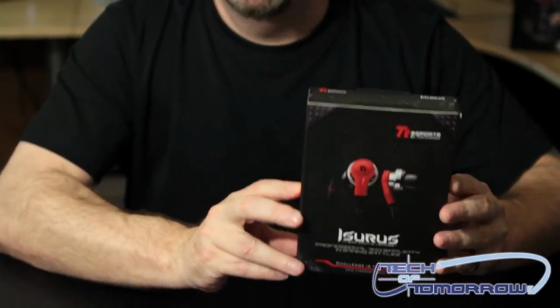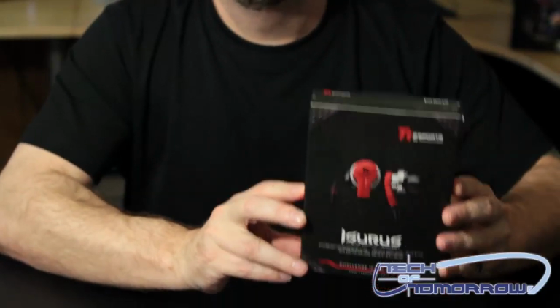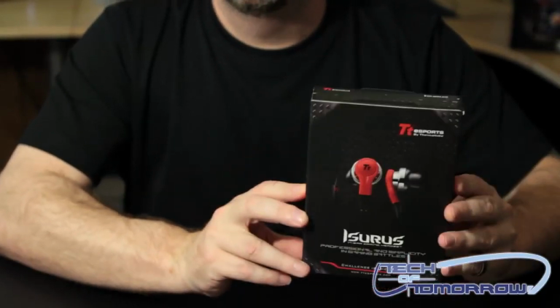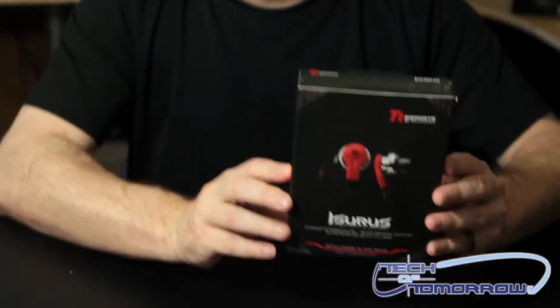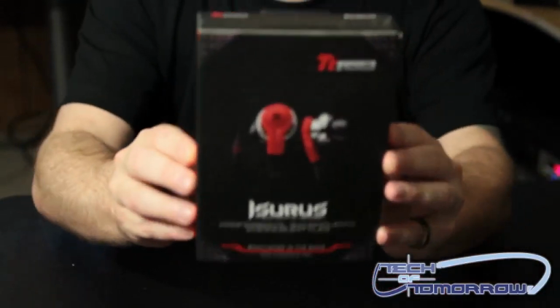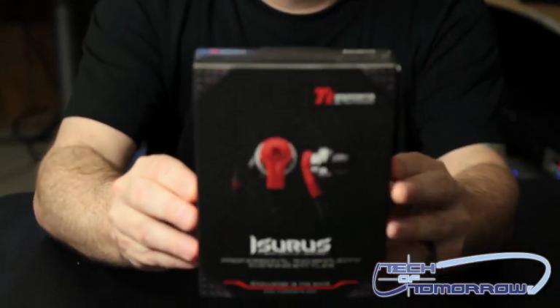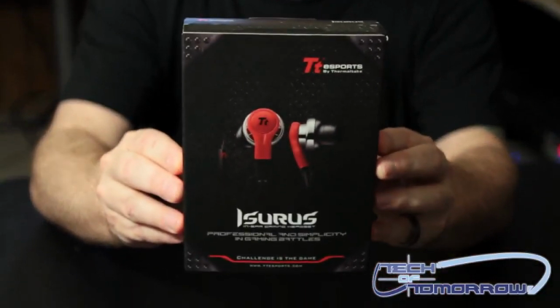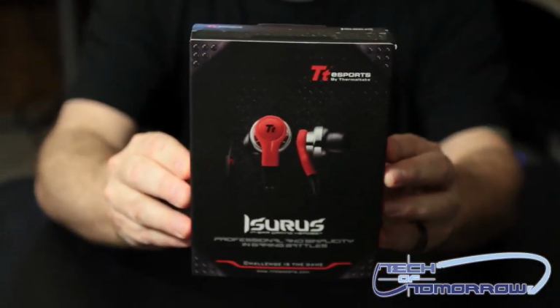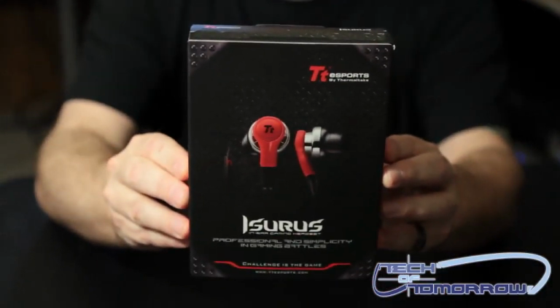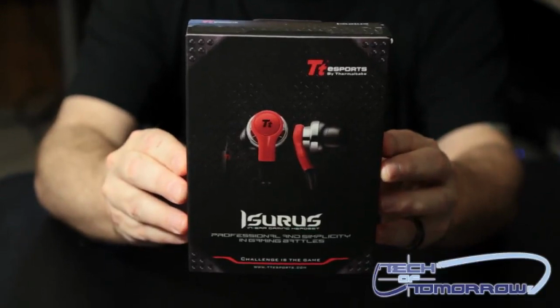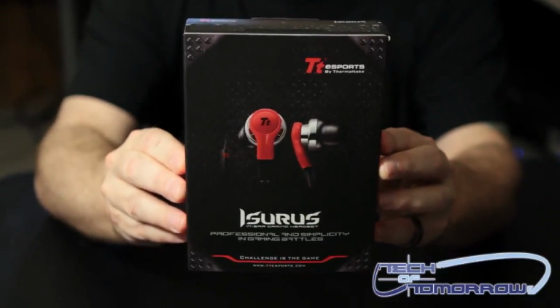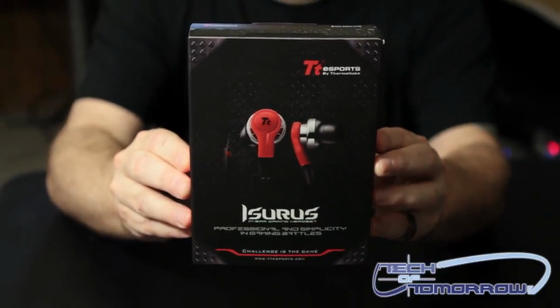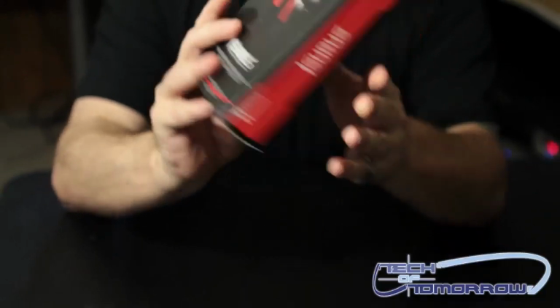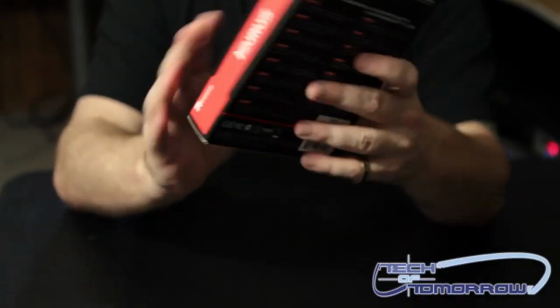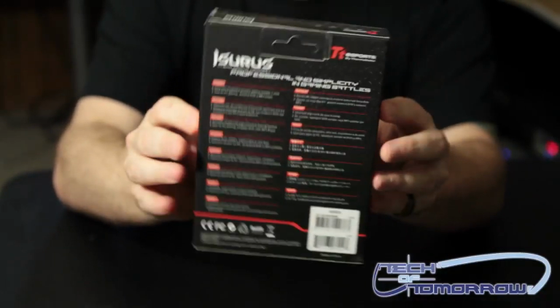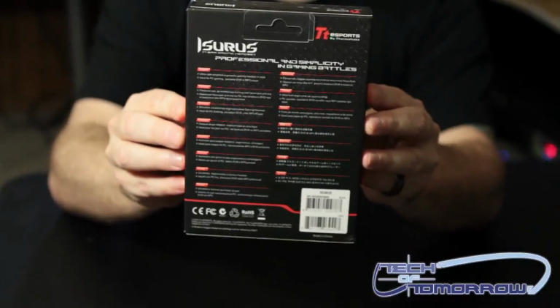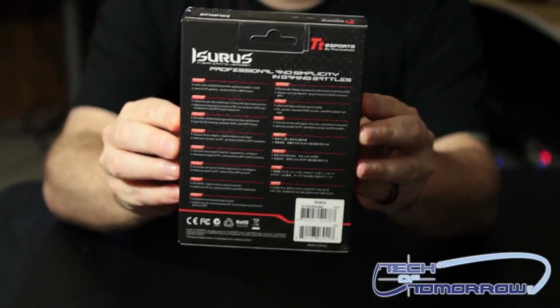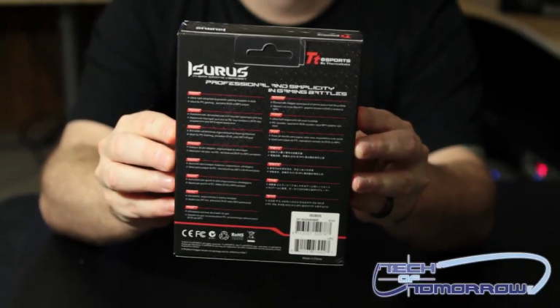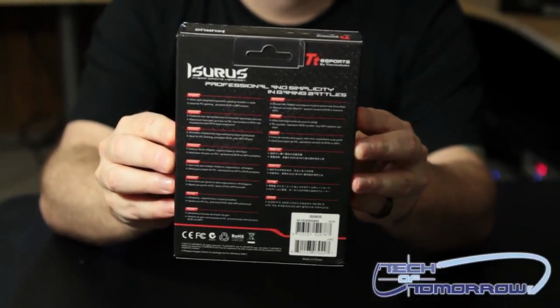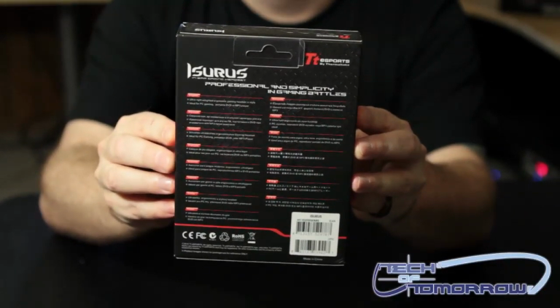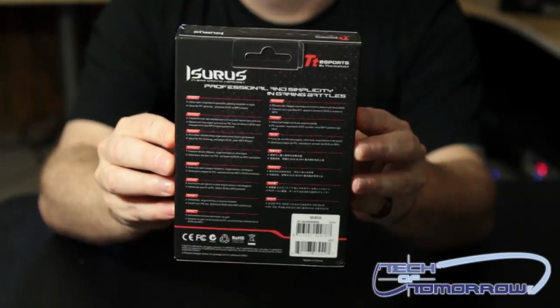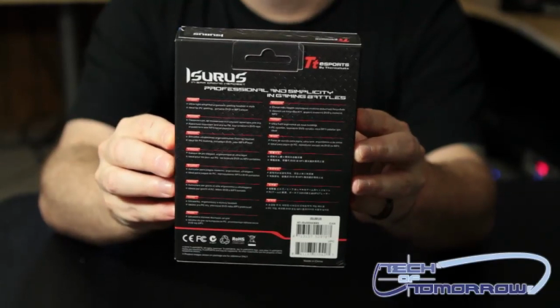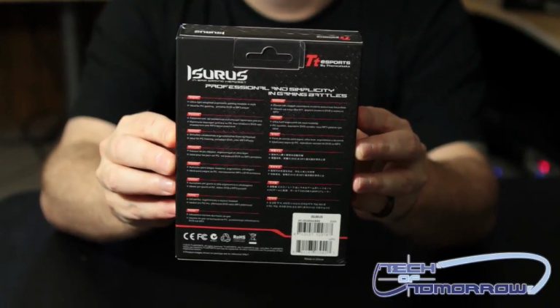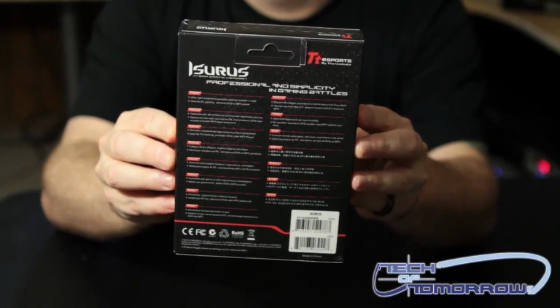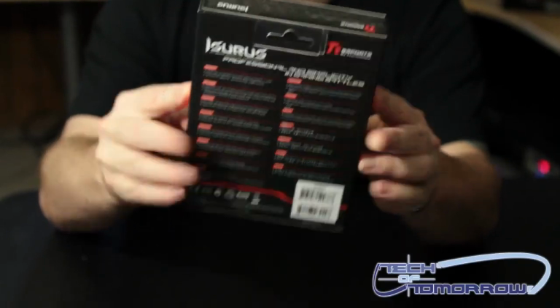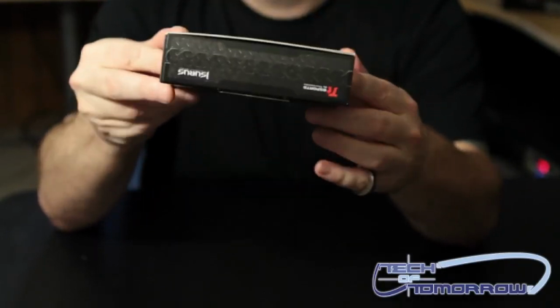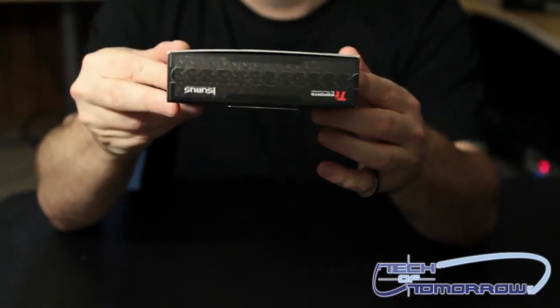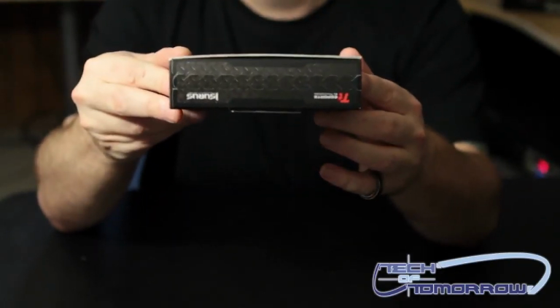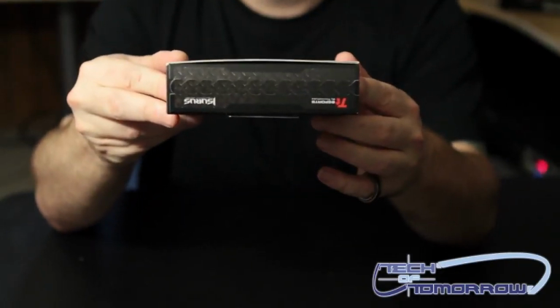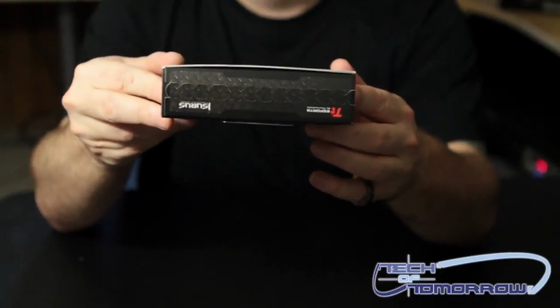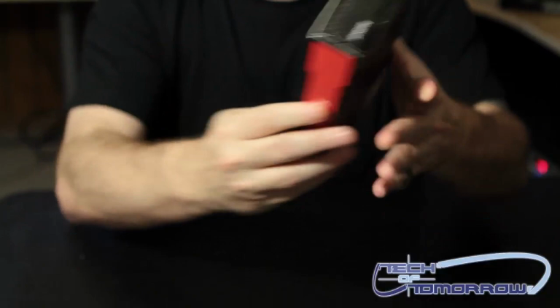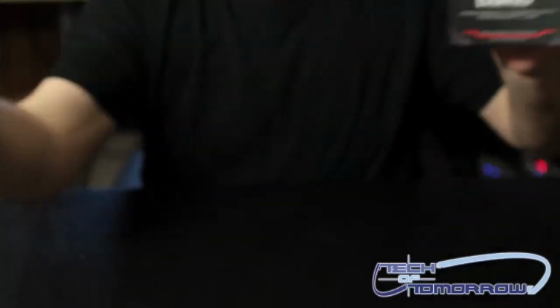Right now we're going to take a look at what comes inside the box. Here's the front of the box, and then here's the back of the box. It's exciting, isn't it? Black box — so slim, so trim, so in shape. This box must have worked out.